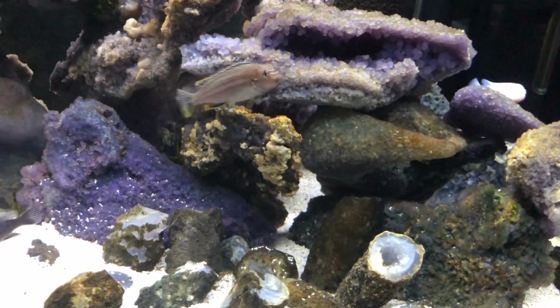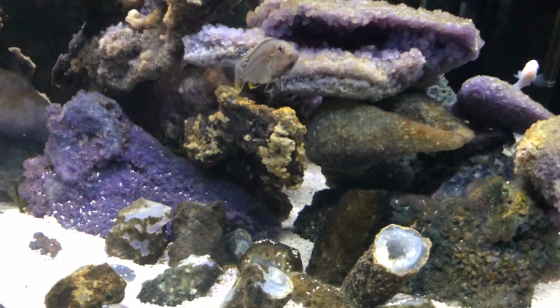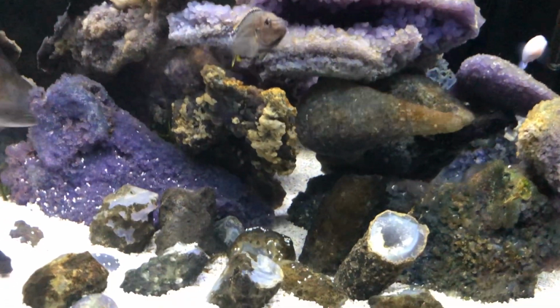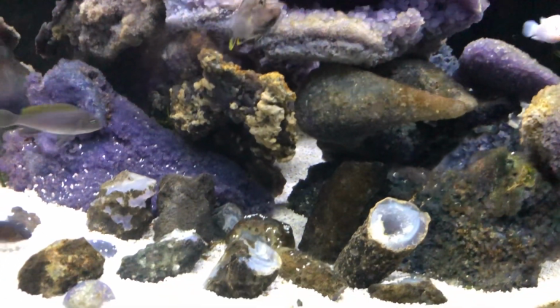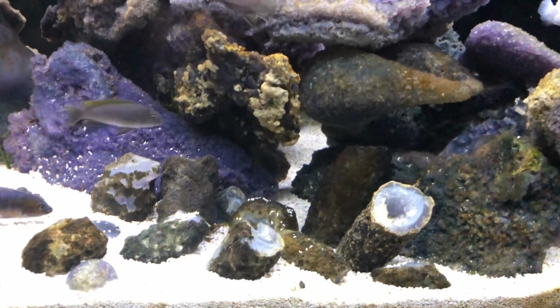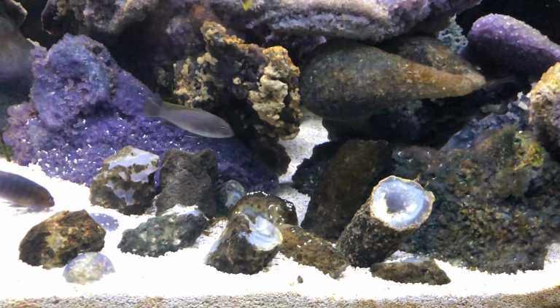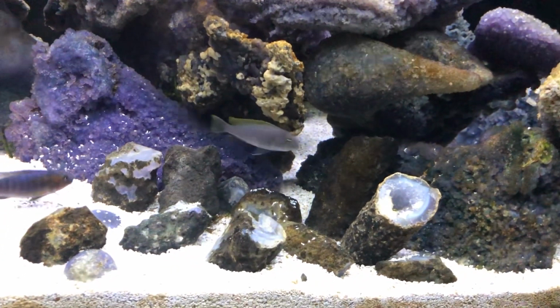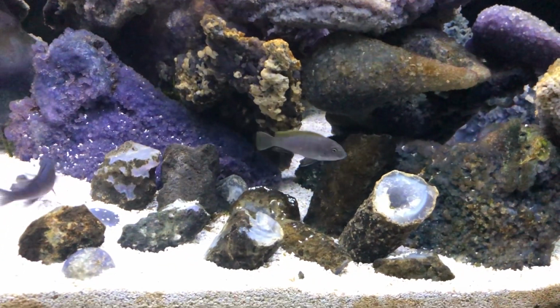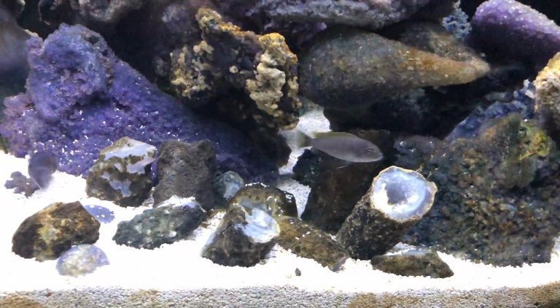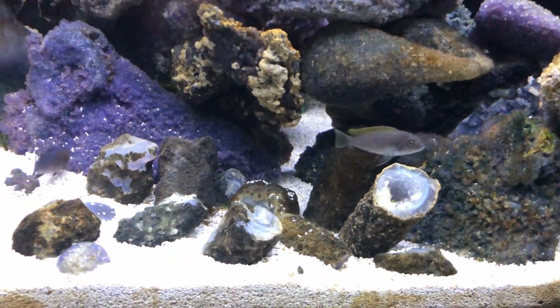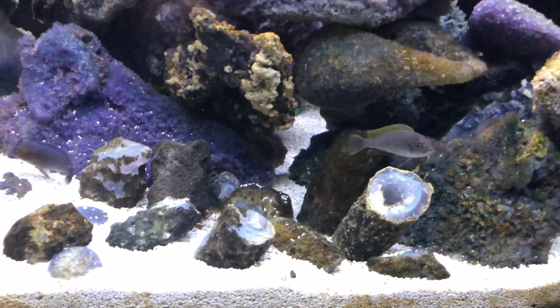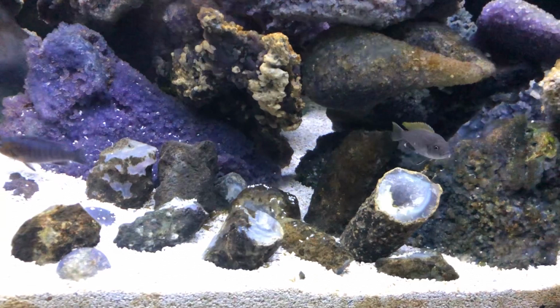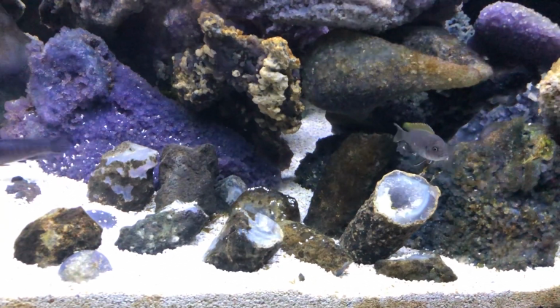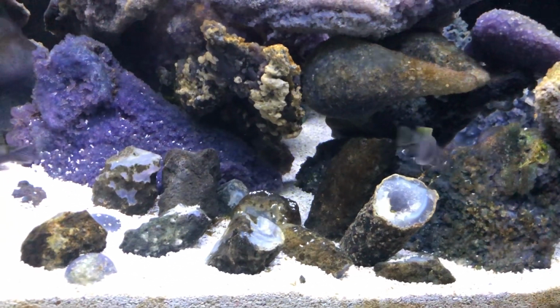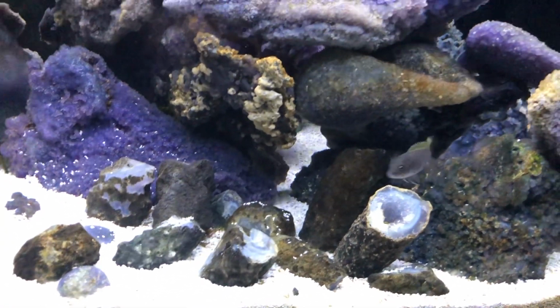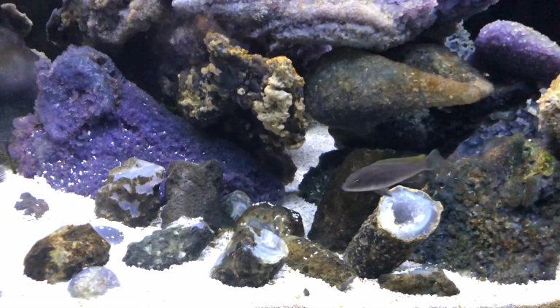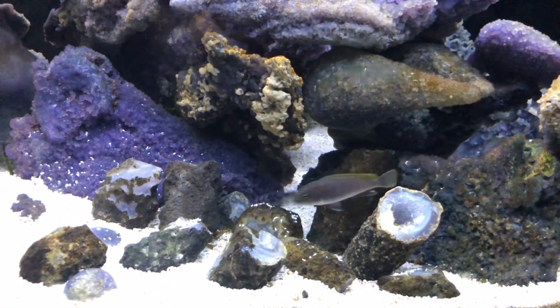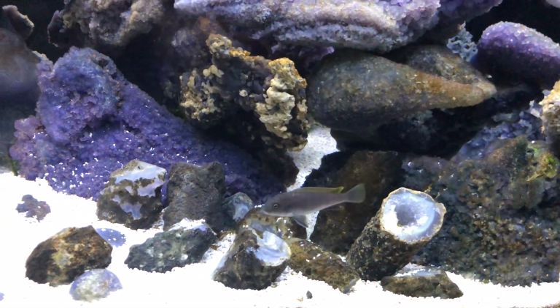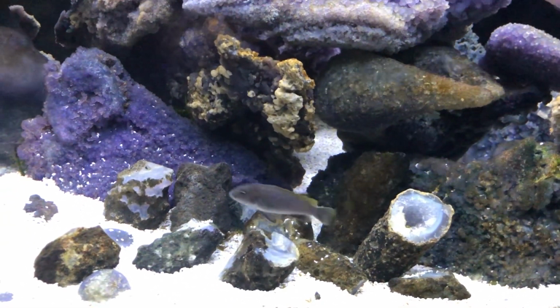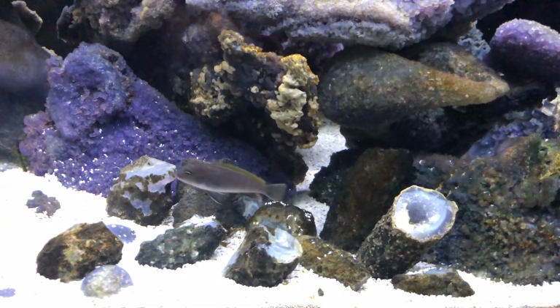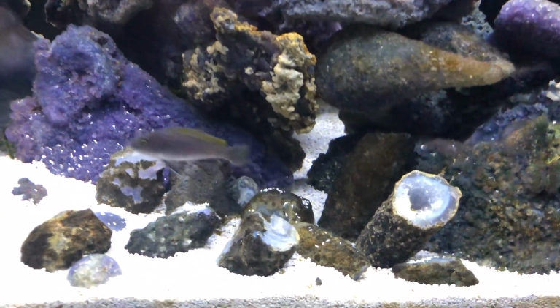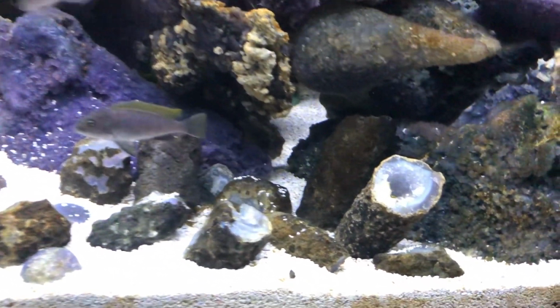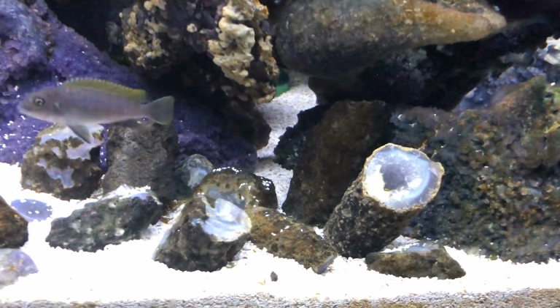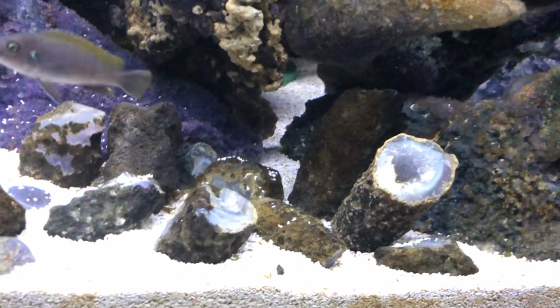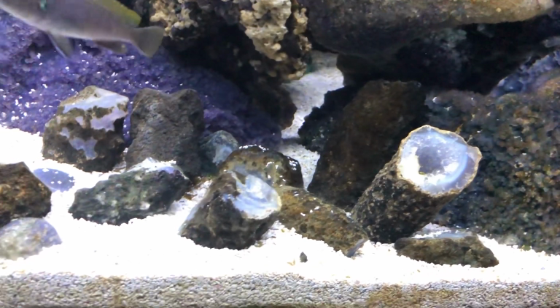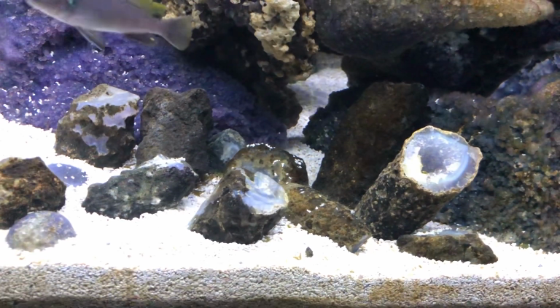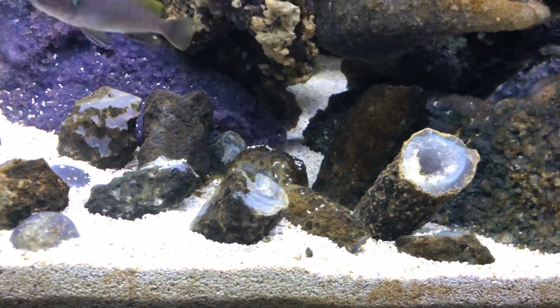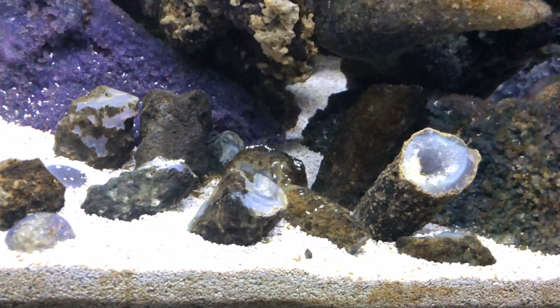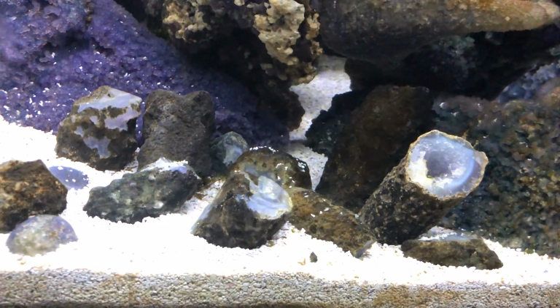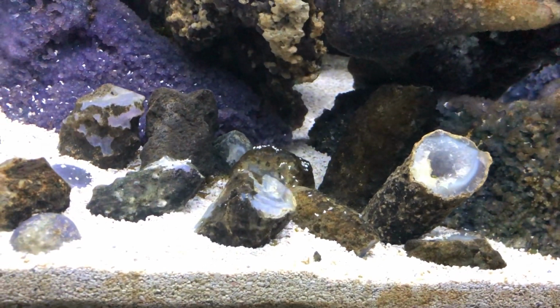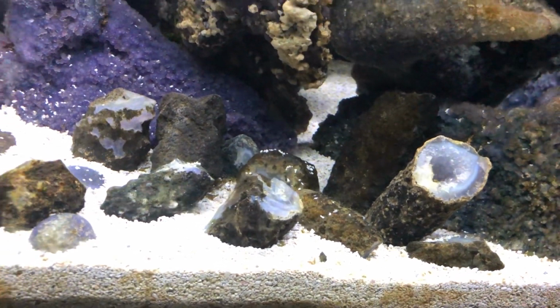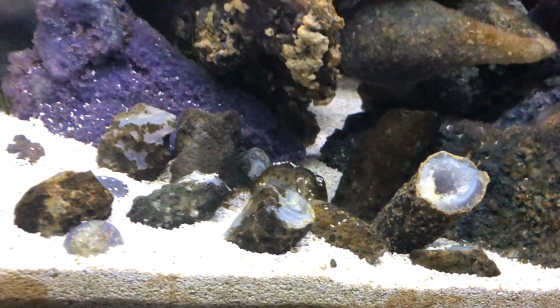Somewhere in here I have a small bichir, and of course it's hiding down in there. This is not the most perfect environment for them.